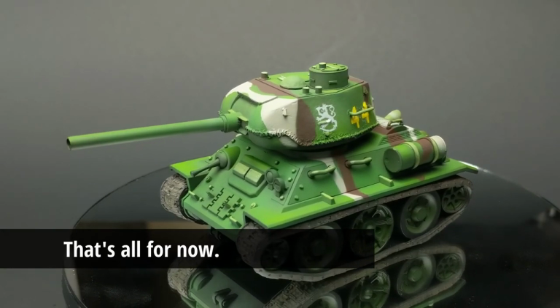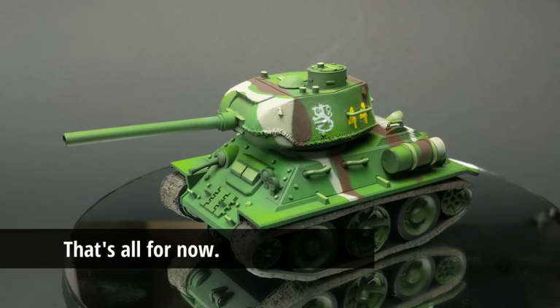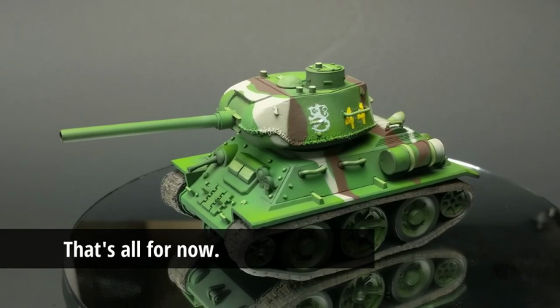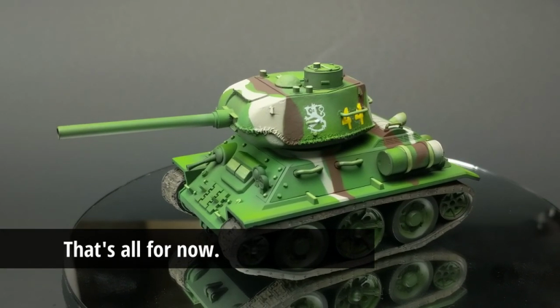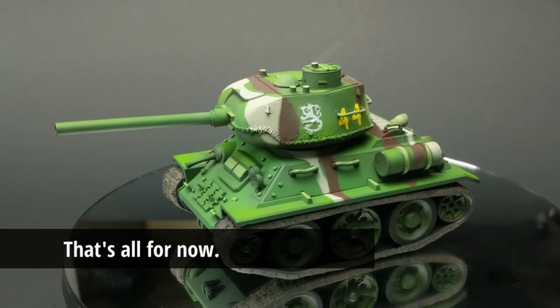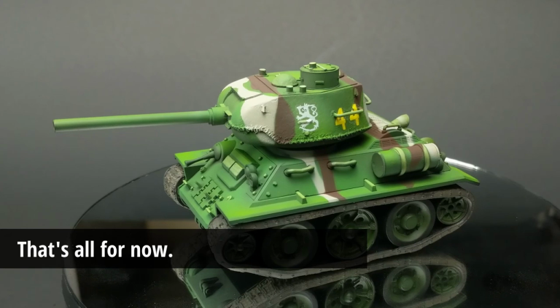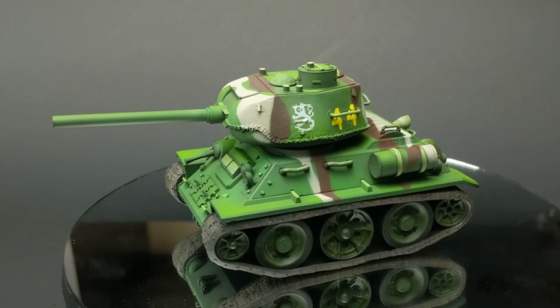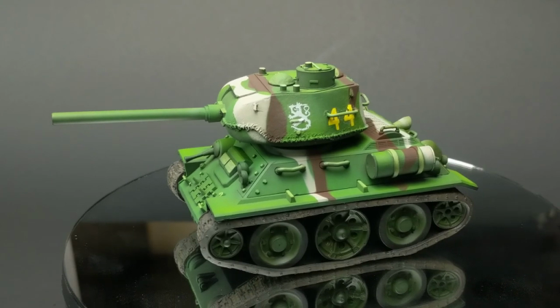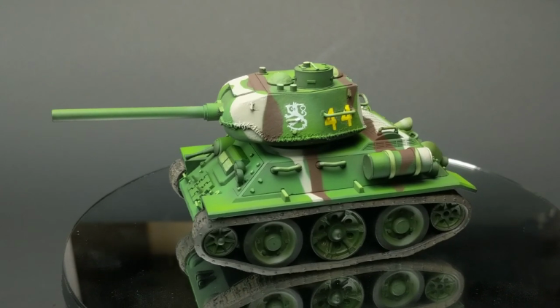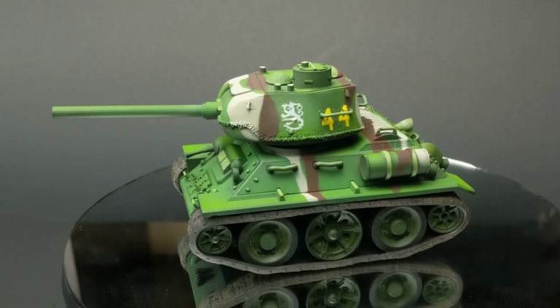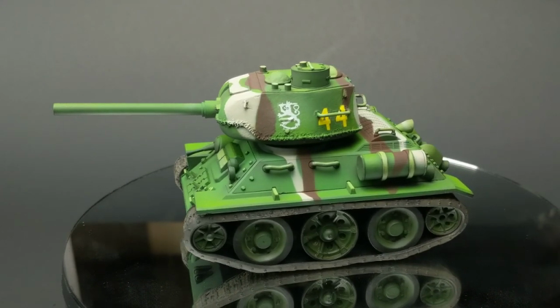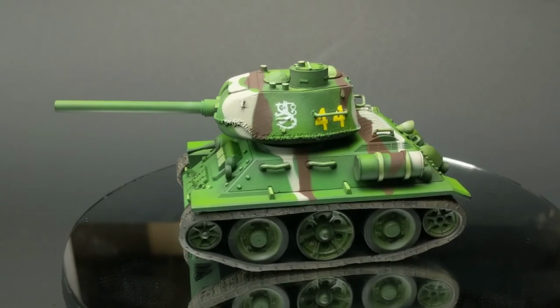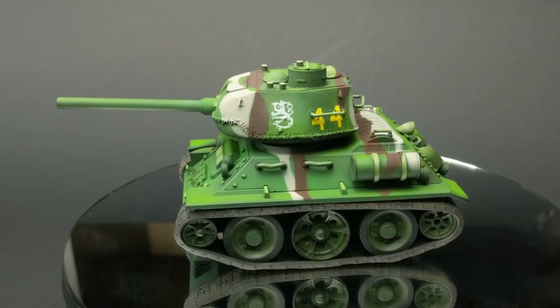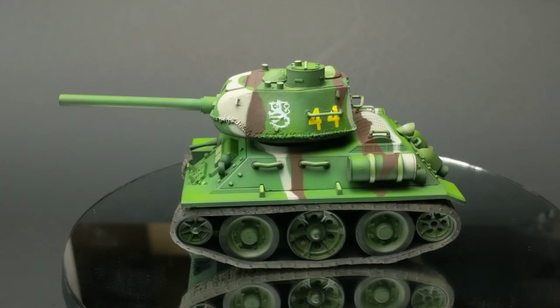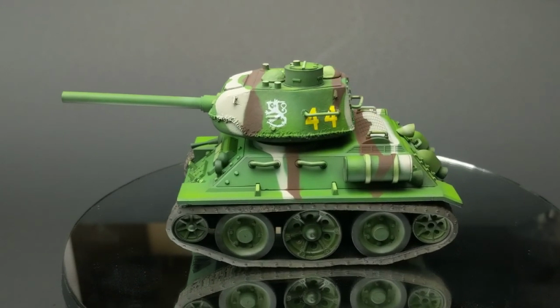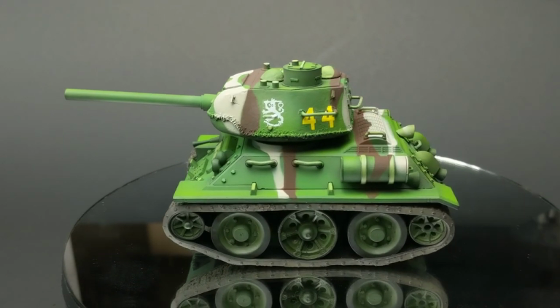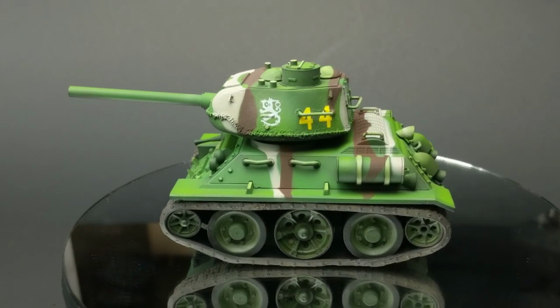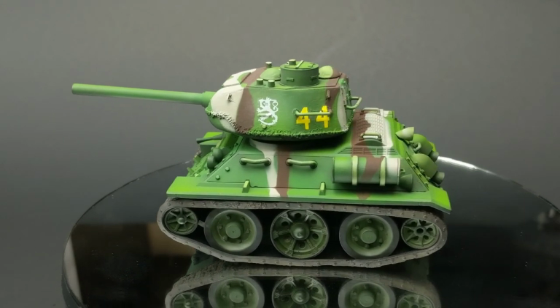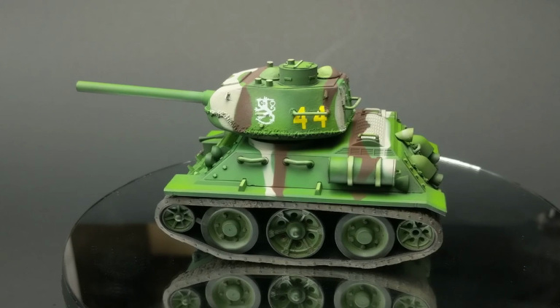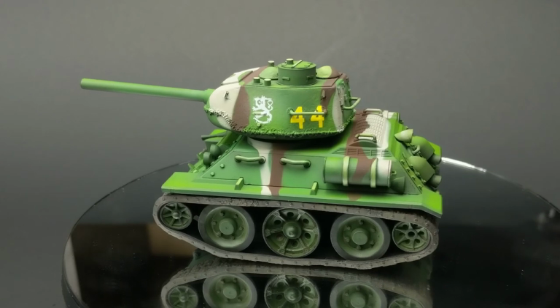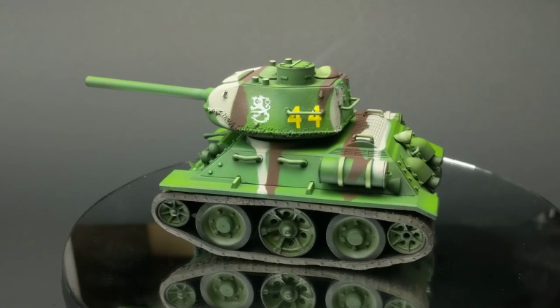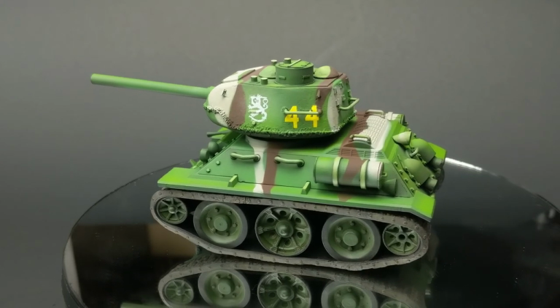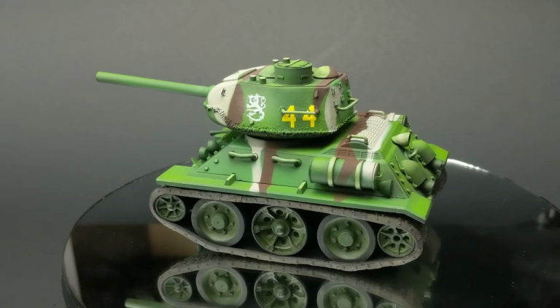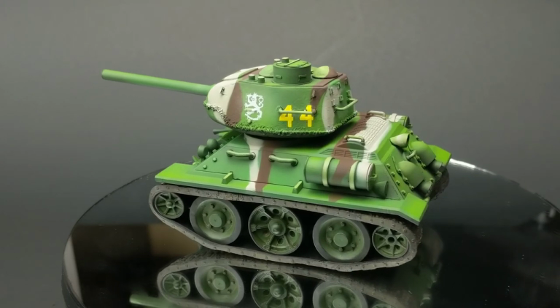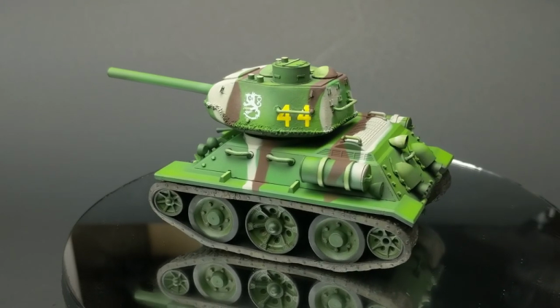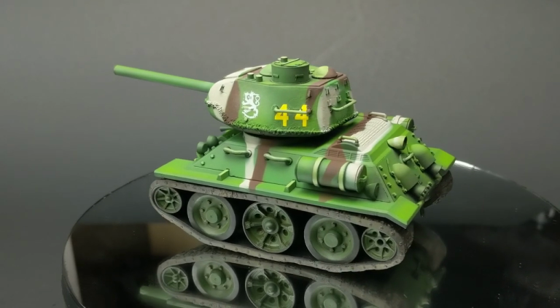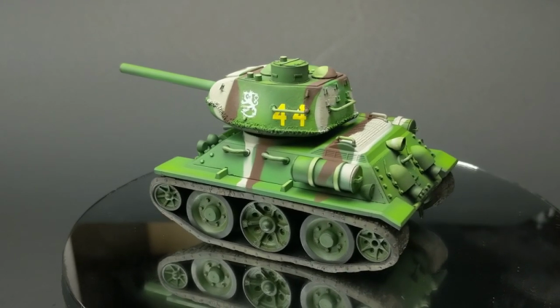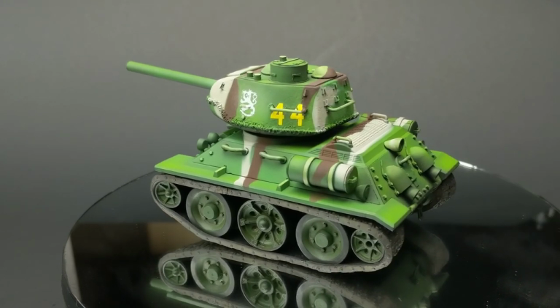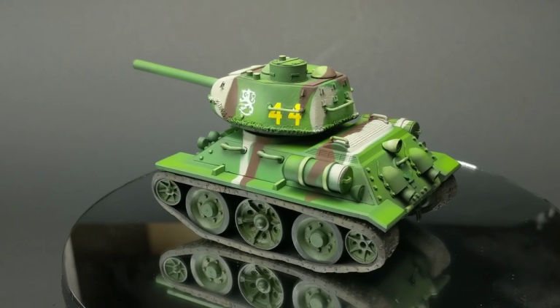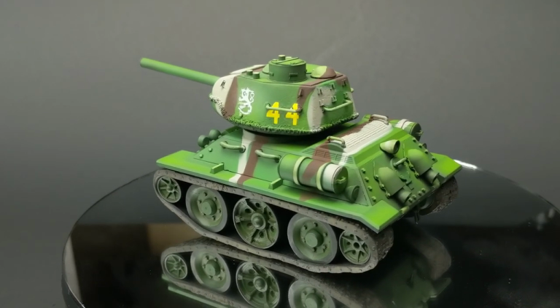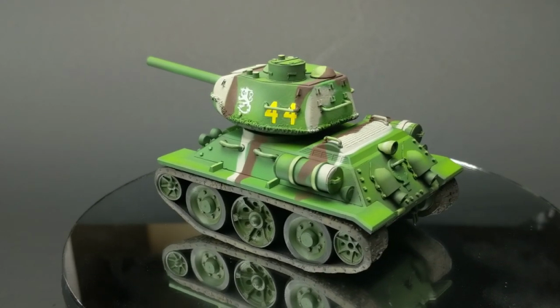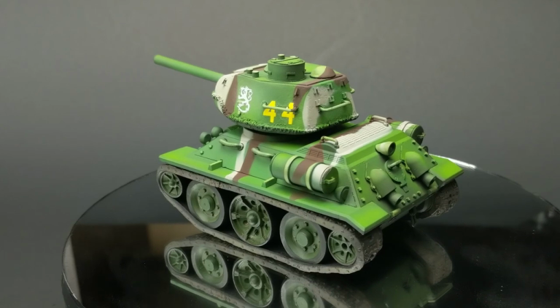That's all for episode three of Nerding Out with Jake. I covered the road wheels and the tracks. Next time, I promise, I will be looking at doing the oils, enamels, and filters, and just going to town with that type of stuff on this tank. But until next time, have a great one. I'll talk to you later.